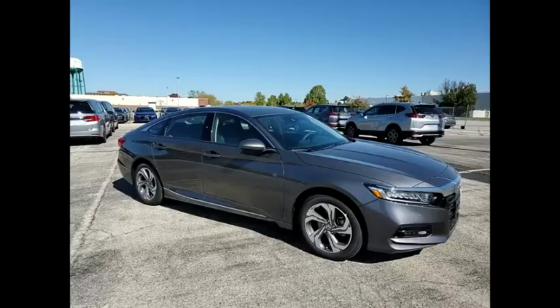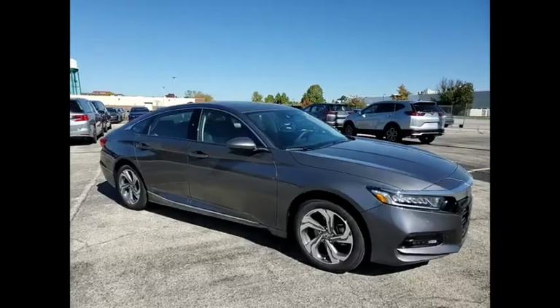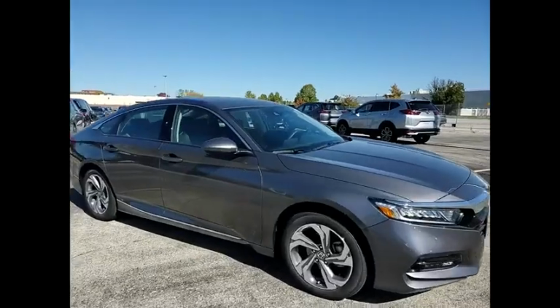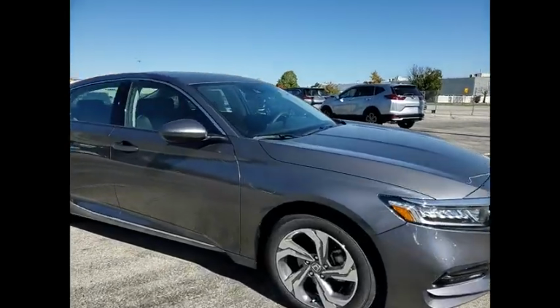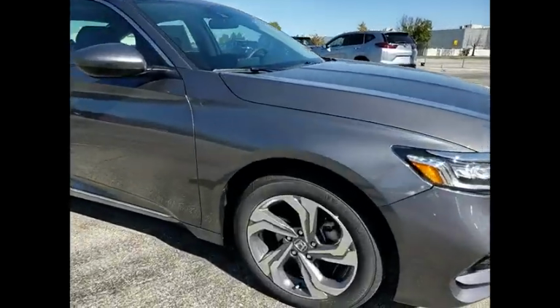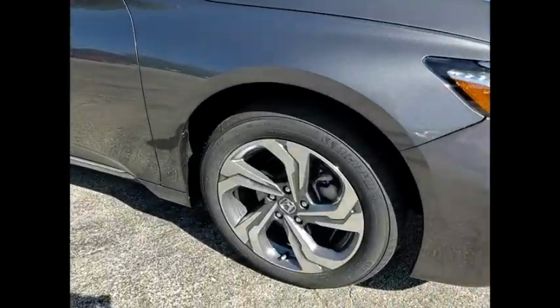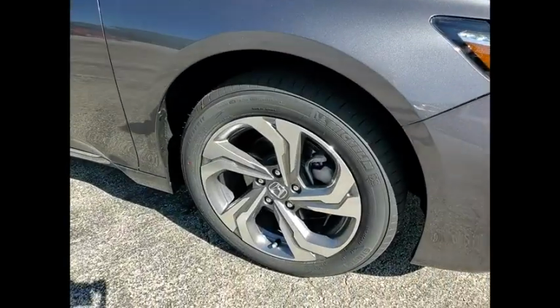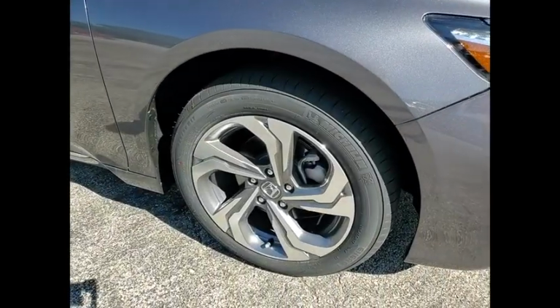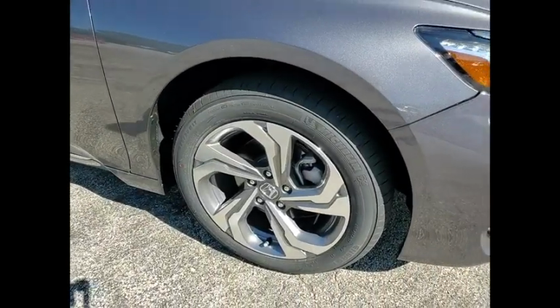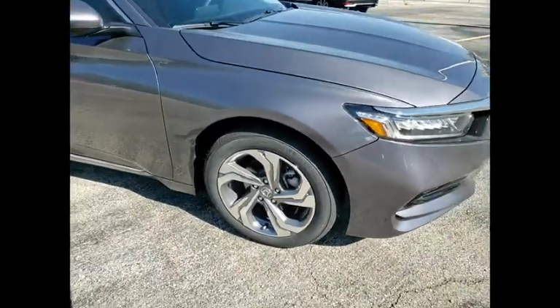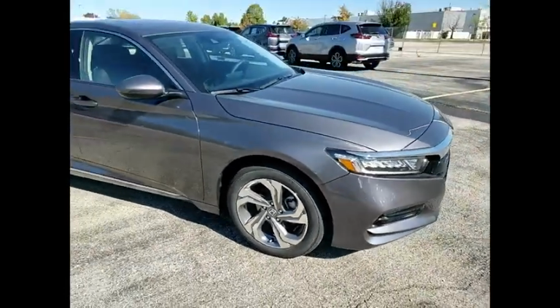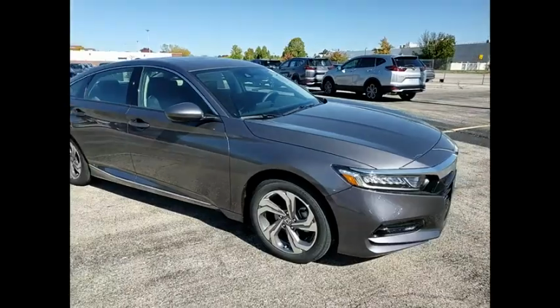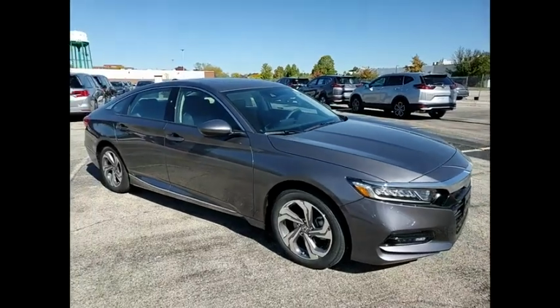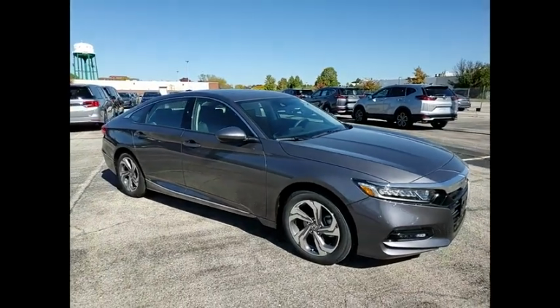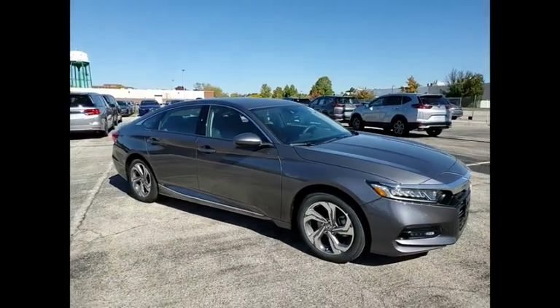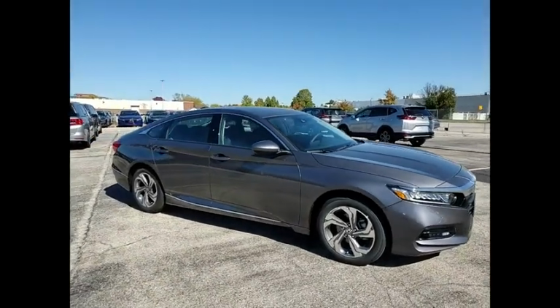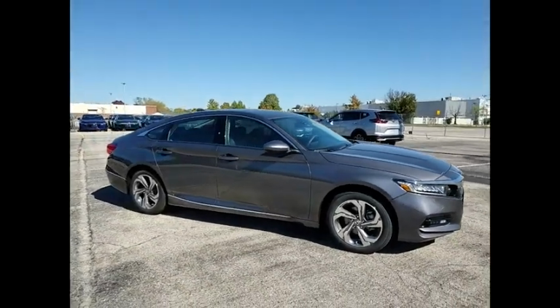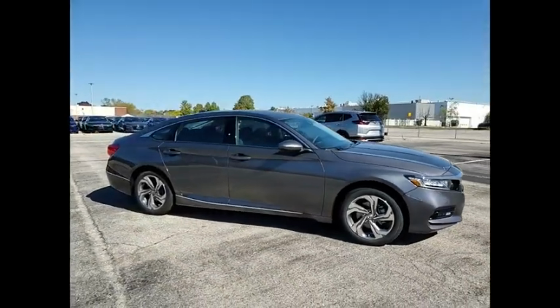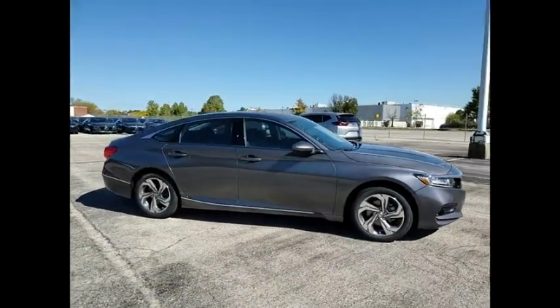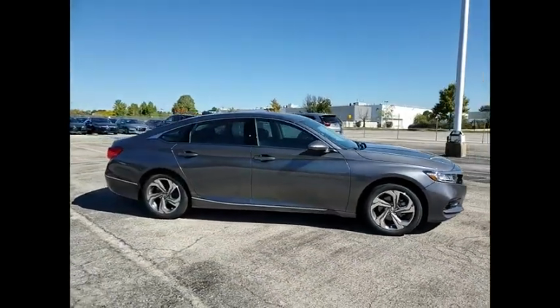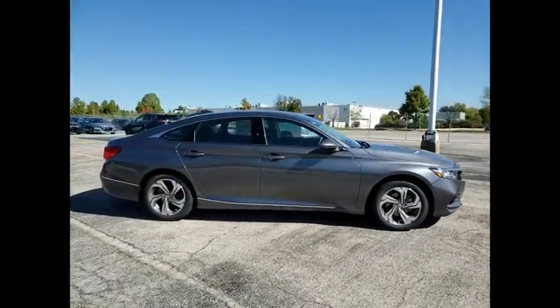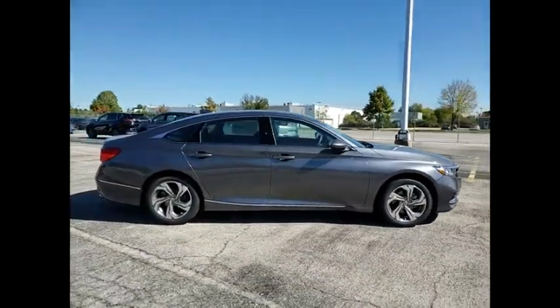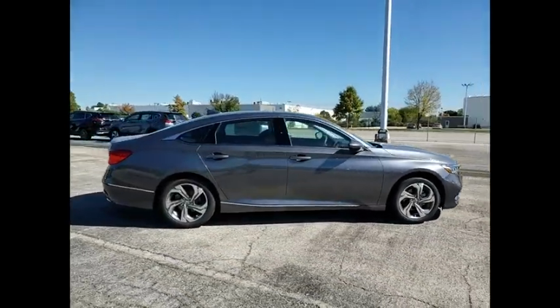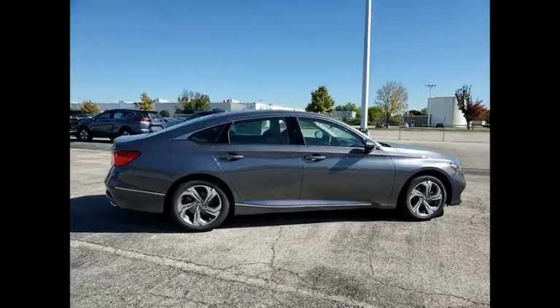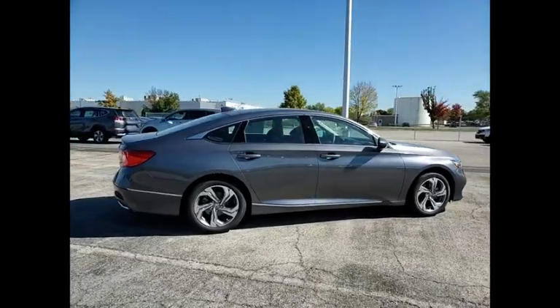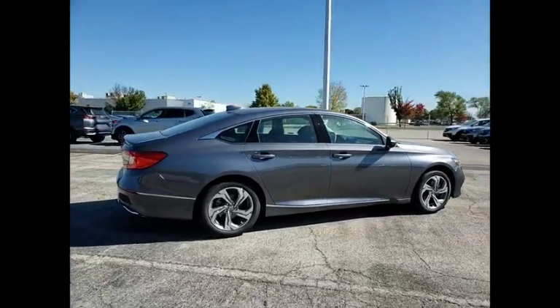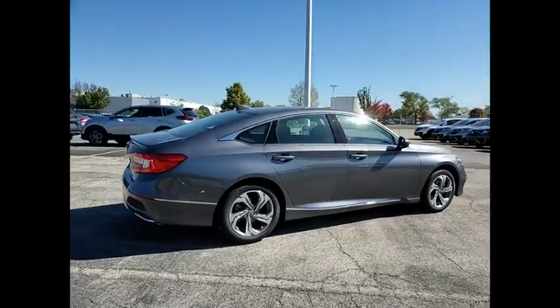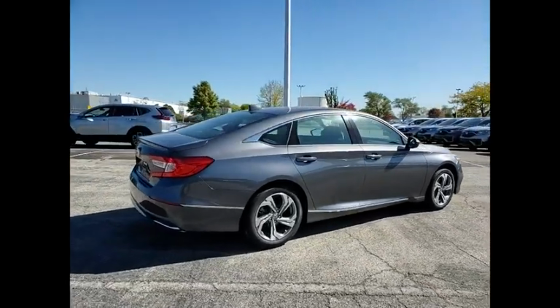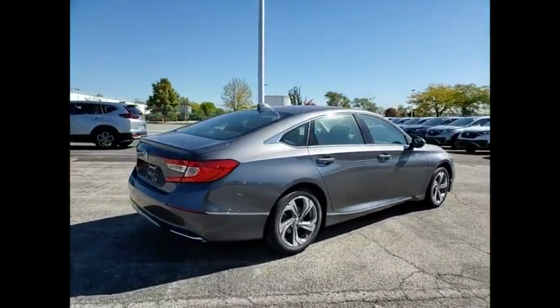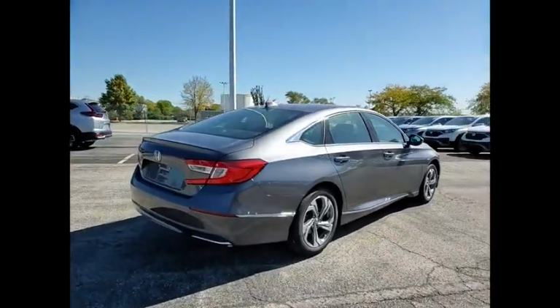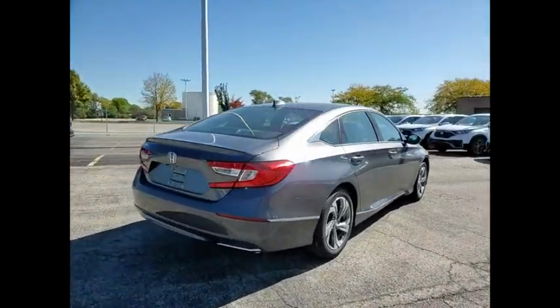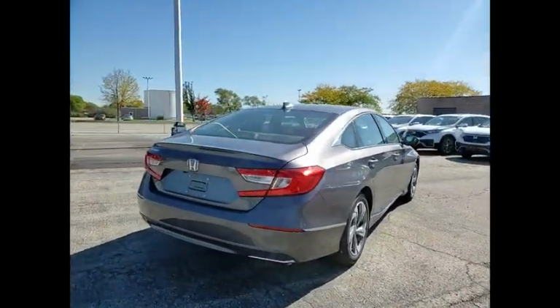Make a great choice today with the 2020 Accord. Ingeniously simple, yet overflowing with luxury and technological creativity. All that and more in the Accord. Here are some of this vehicle's great options.